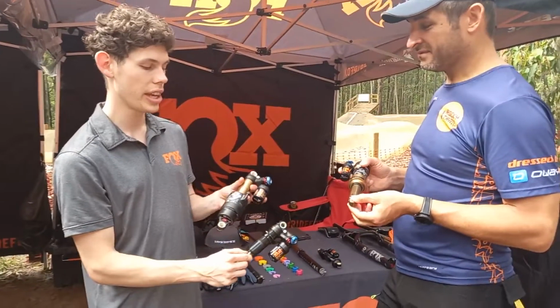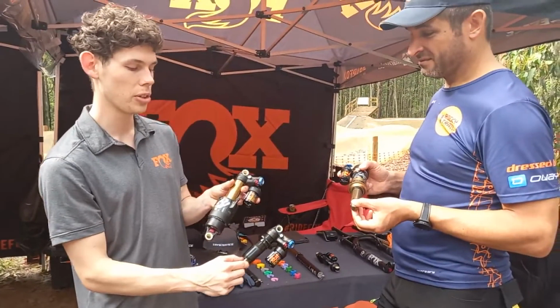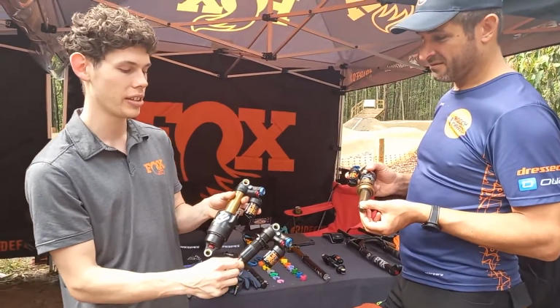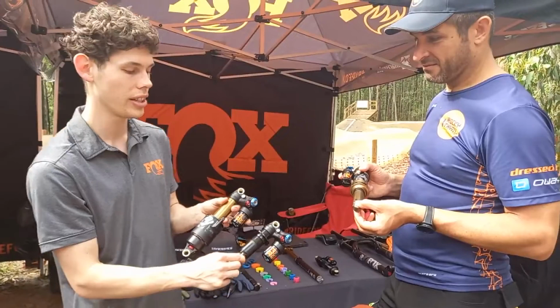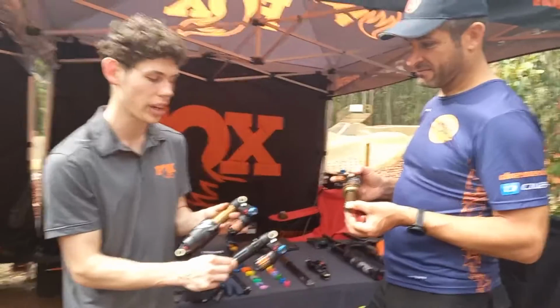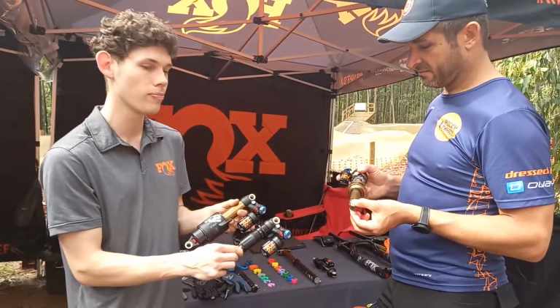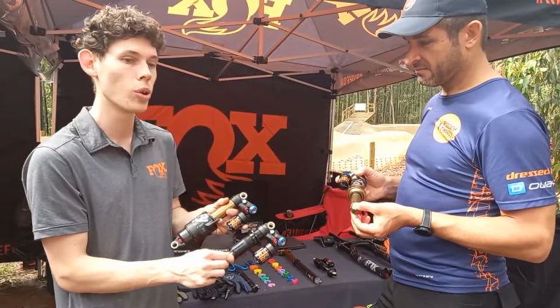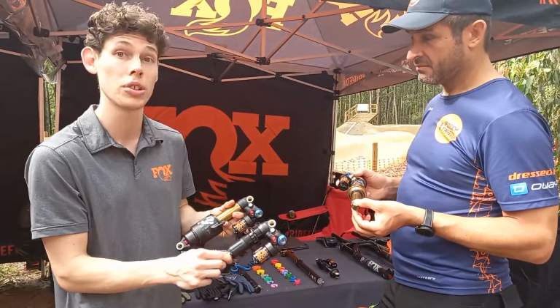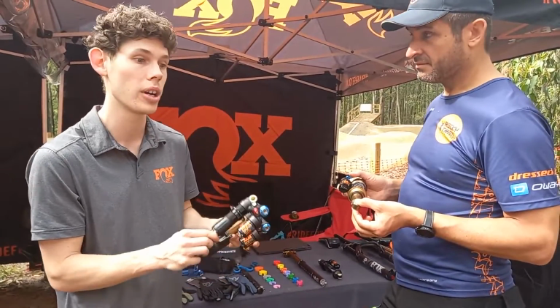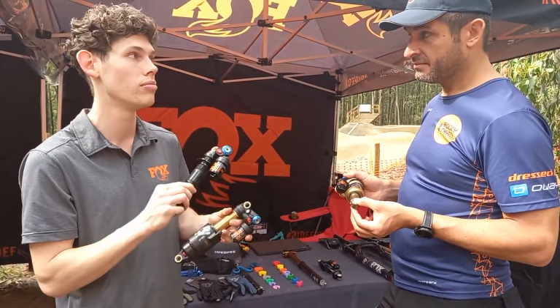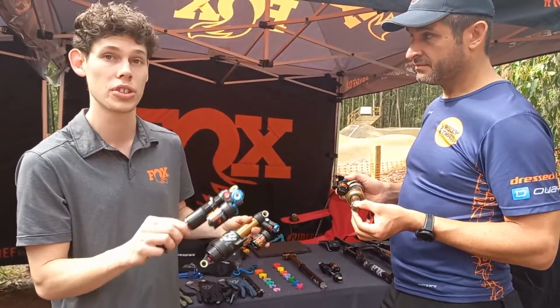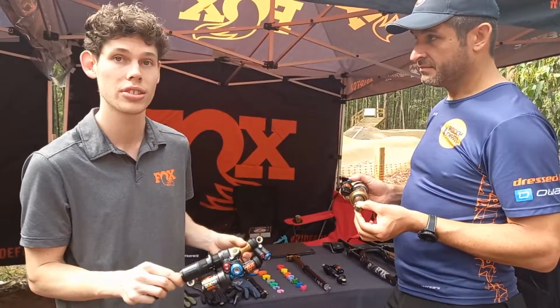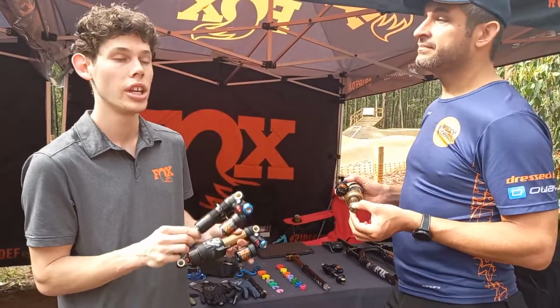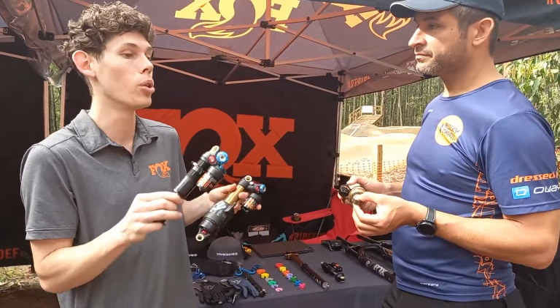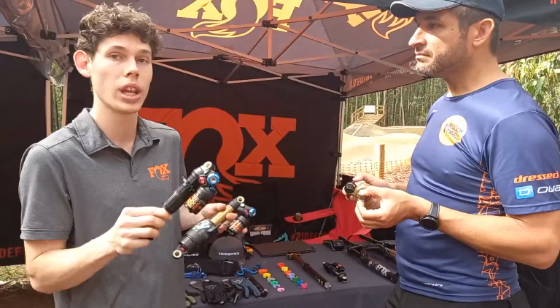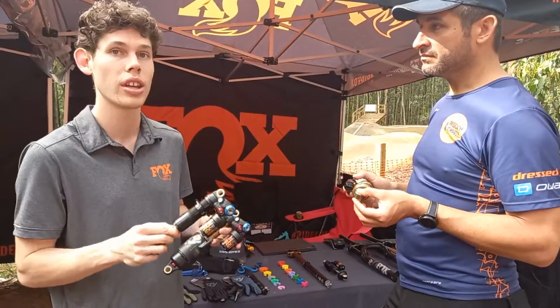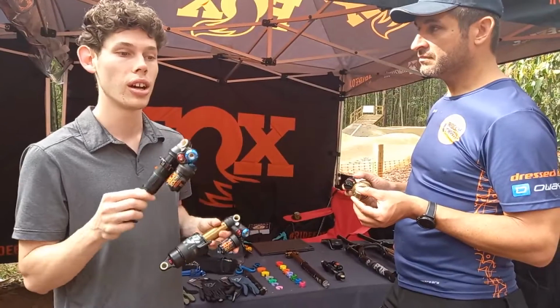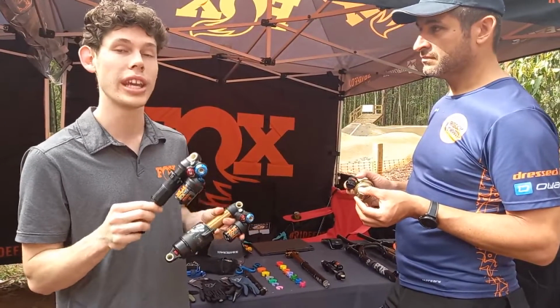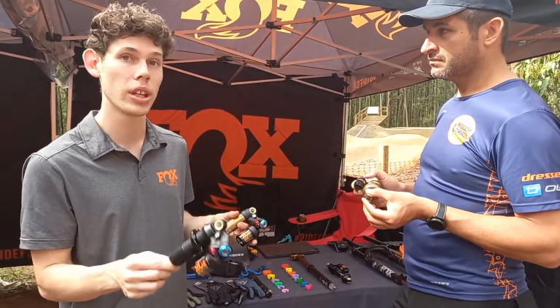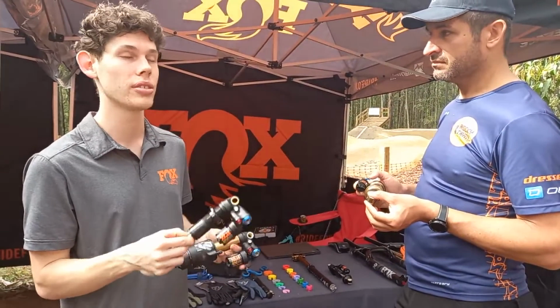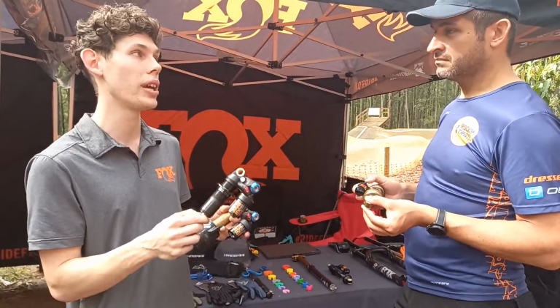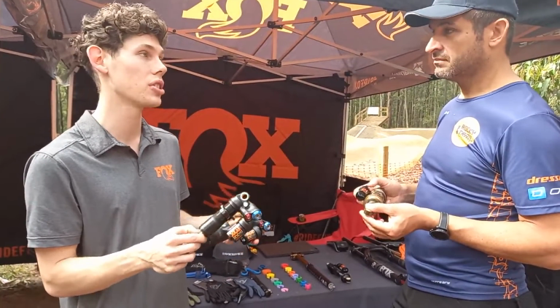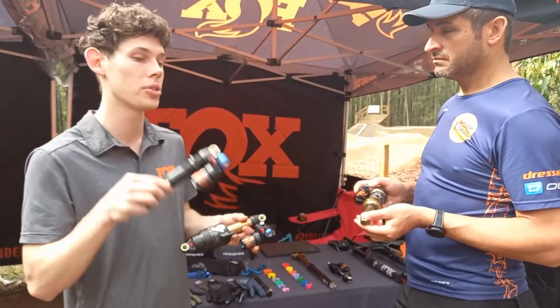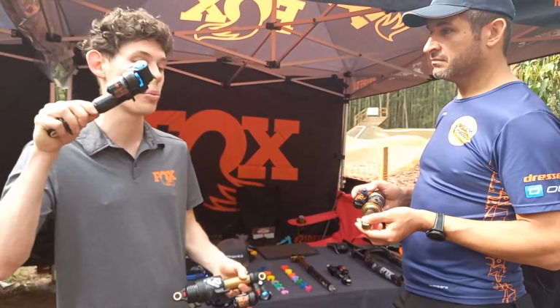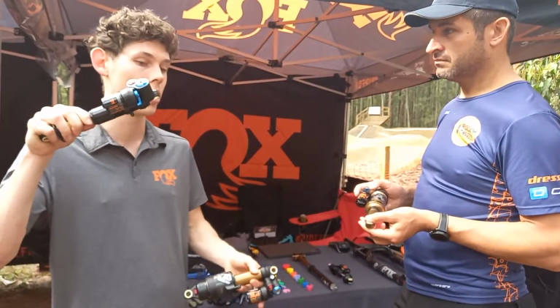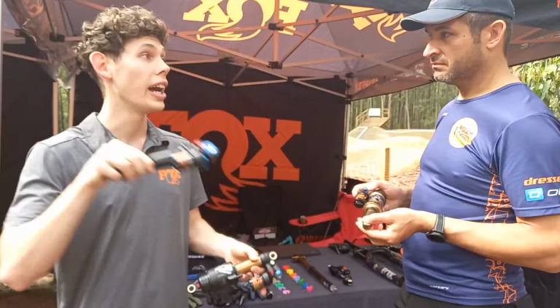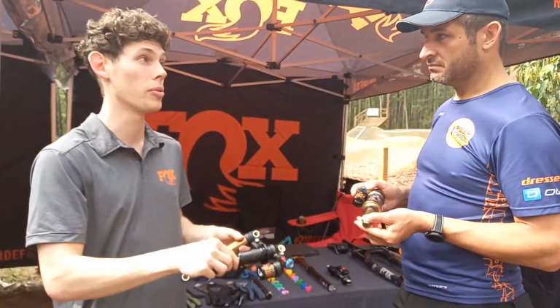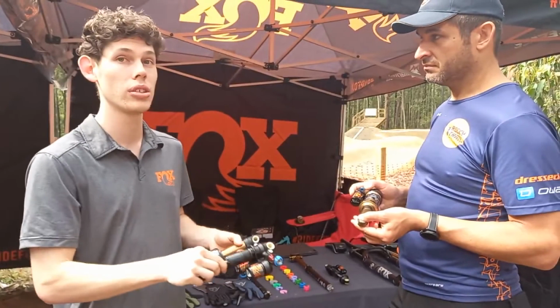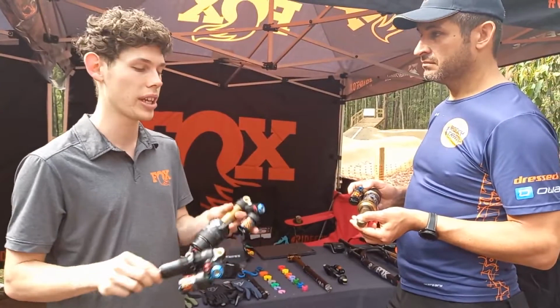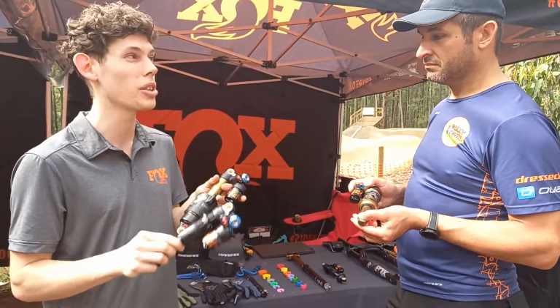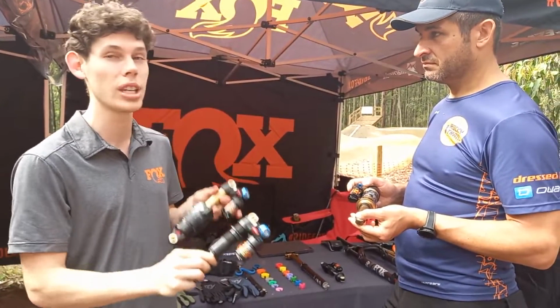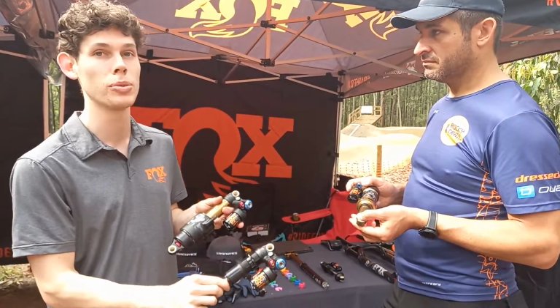The extra volume creates more suppleness pretty much across the whole stroke. So you've got more air to play with — it heats up less, it expands less over time. So at the top of the trail and the bottom of the trail, you'll be getting pretty much the same performance.